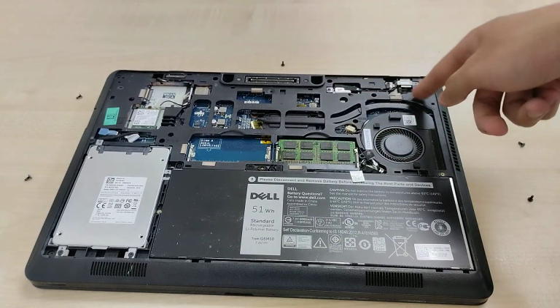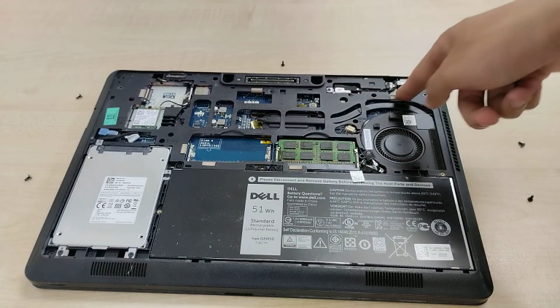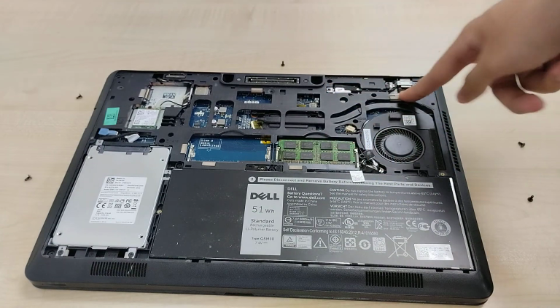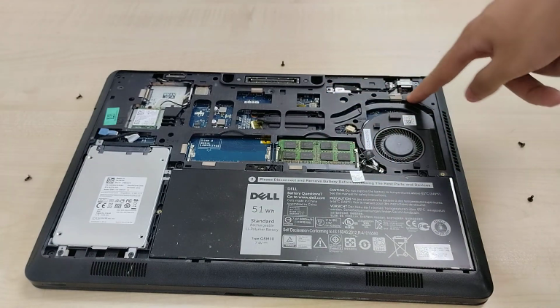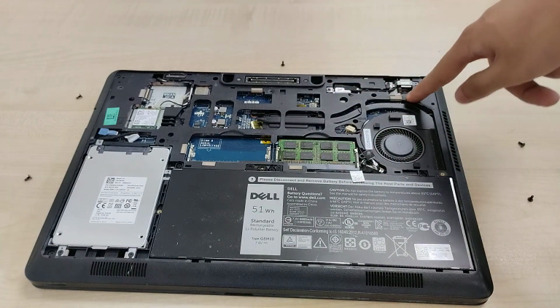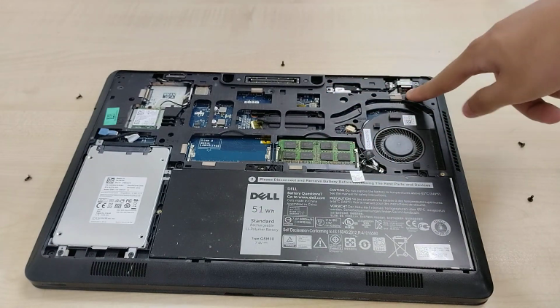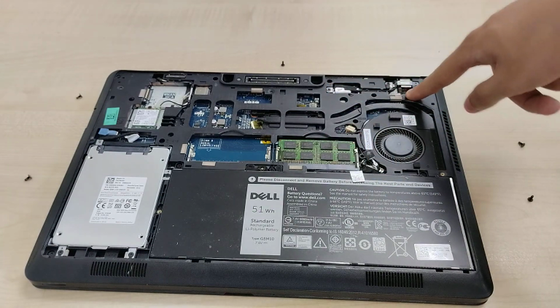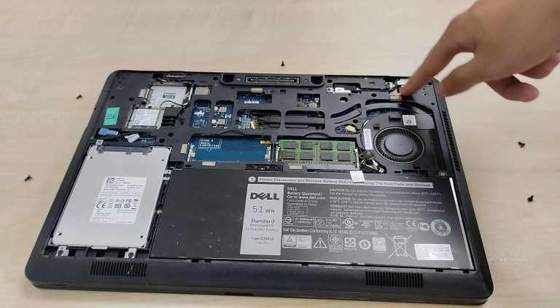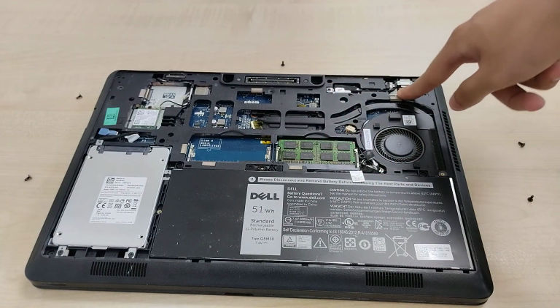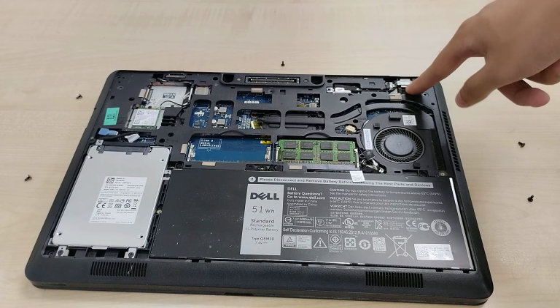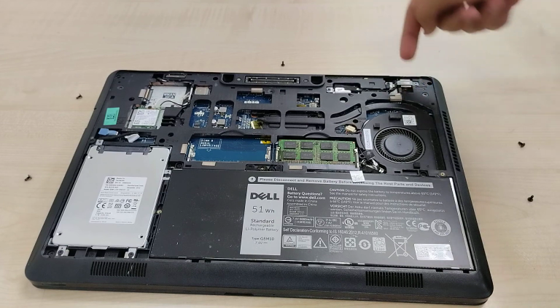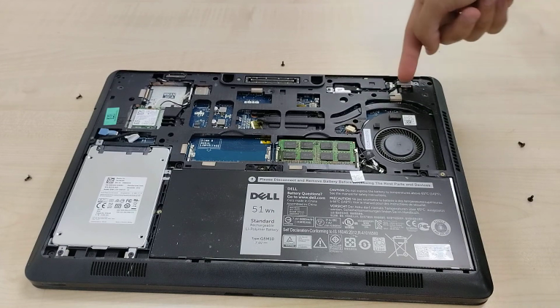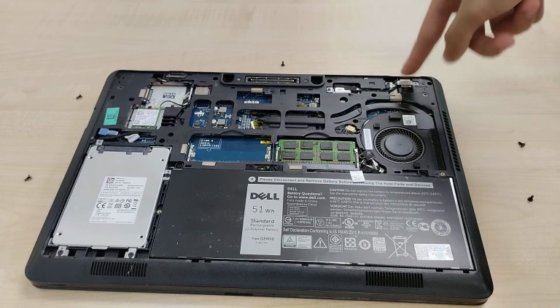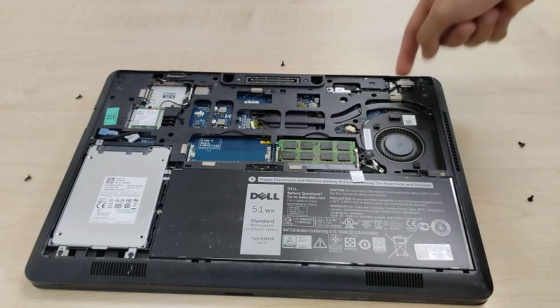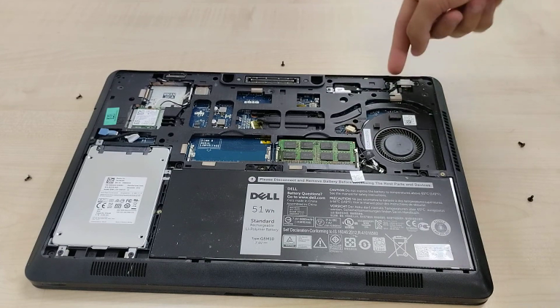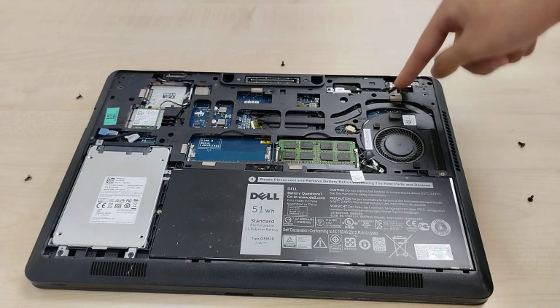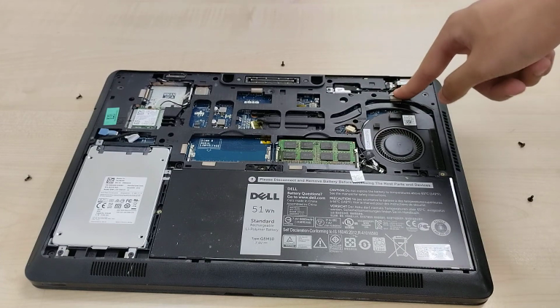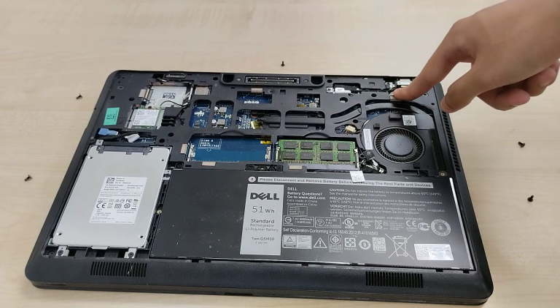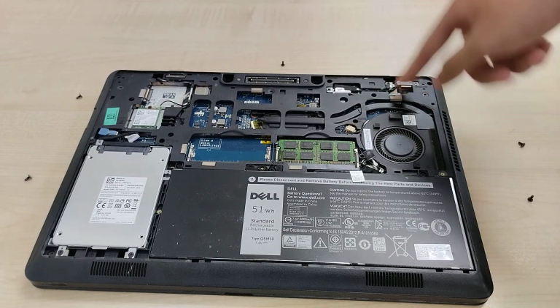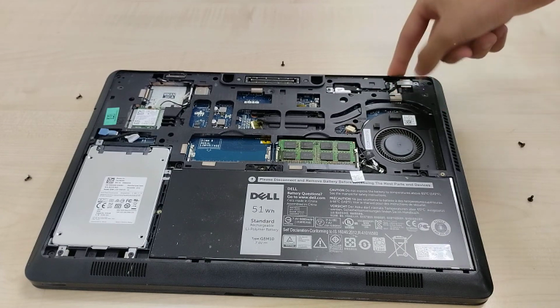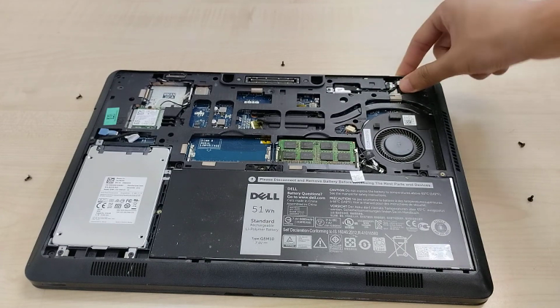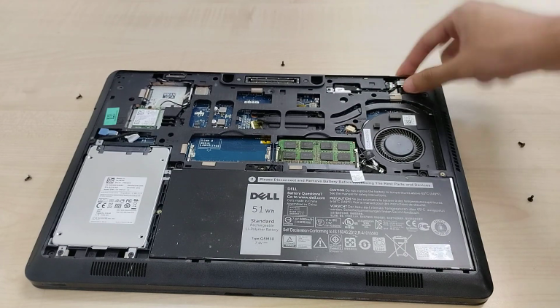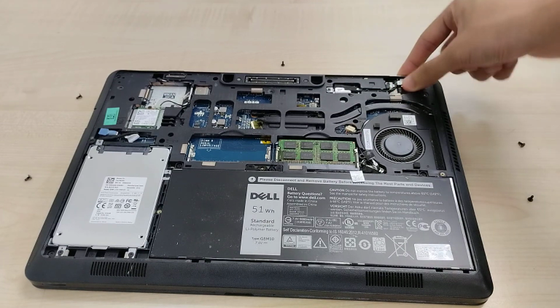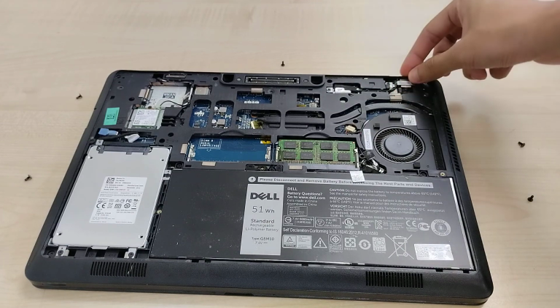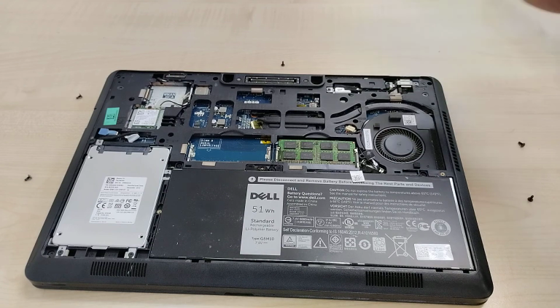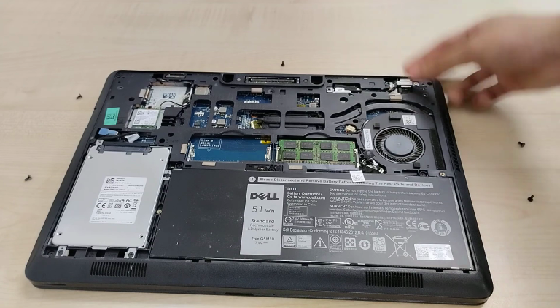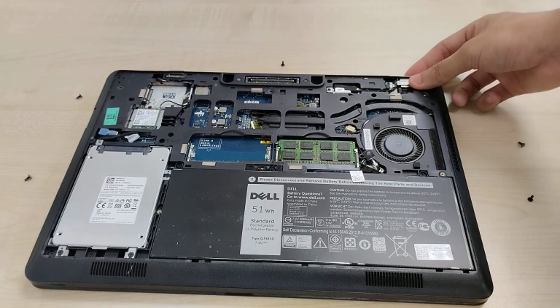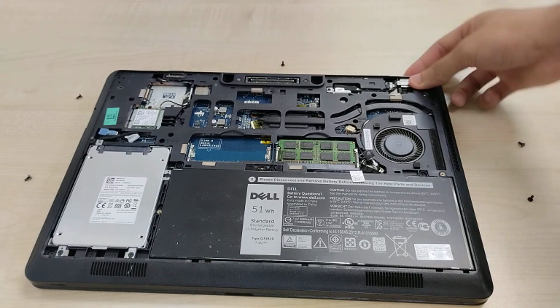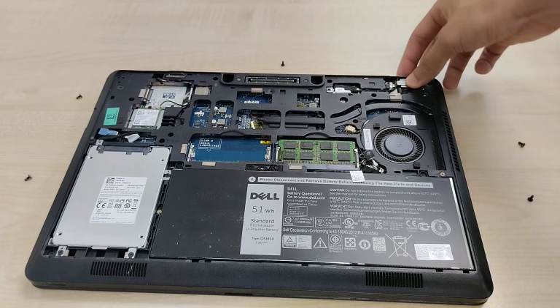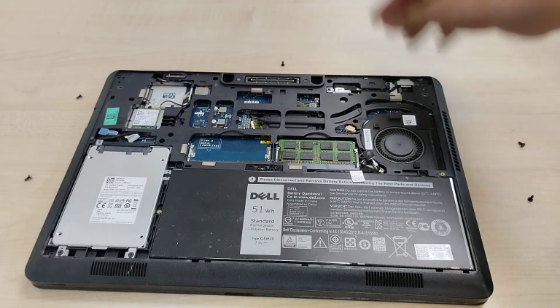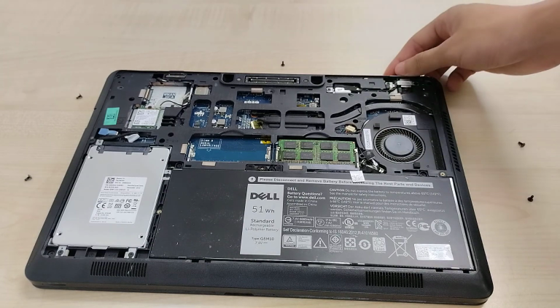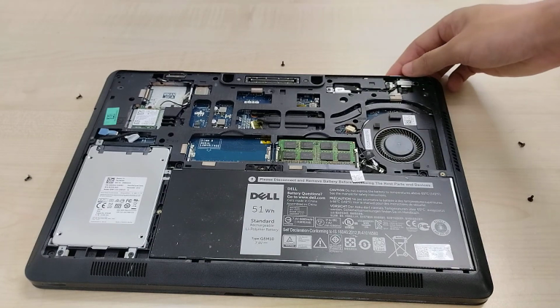Fan intake is through the bottom cover and blows out the side. This is where the display cable plugs in, and we've also got very little access to where the power jack plugs into the motherboard. The power jack is a separate component, so if it wears out, you can easily replace it.